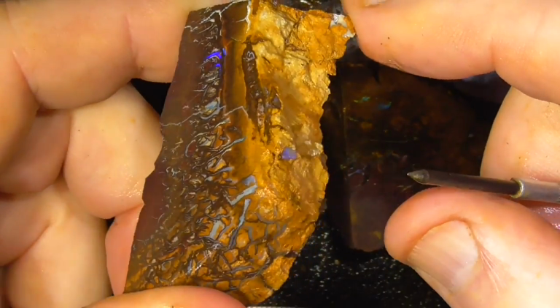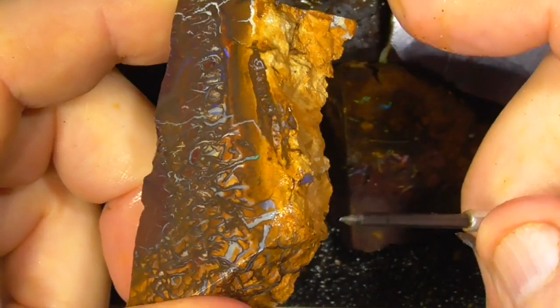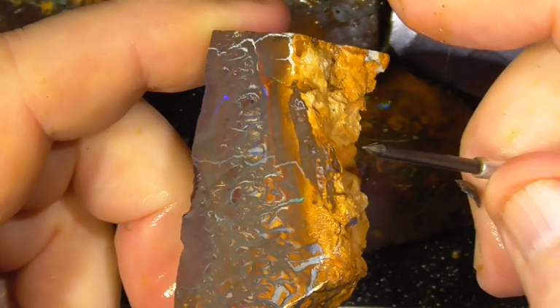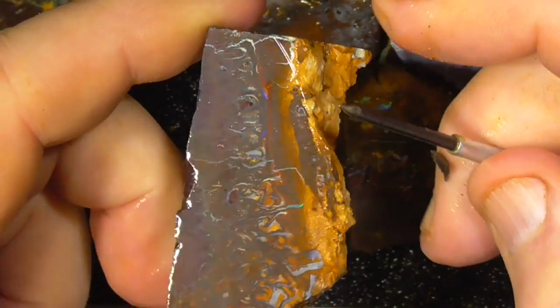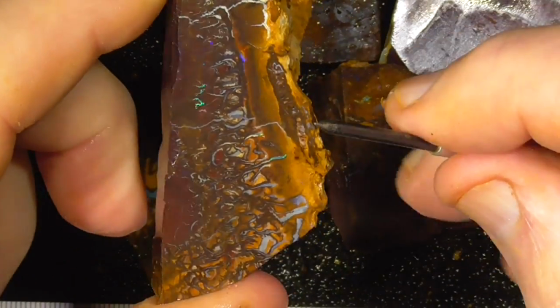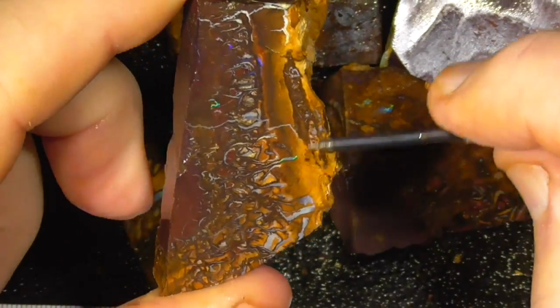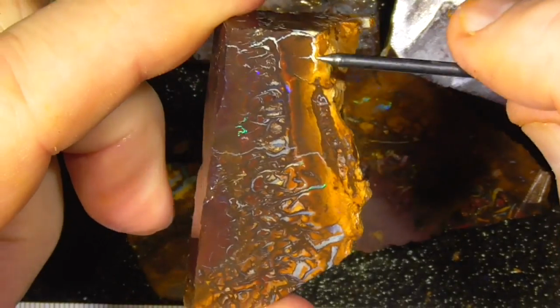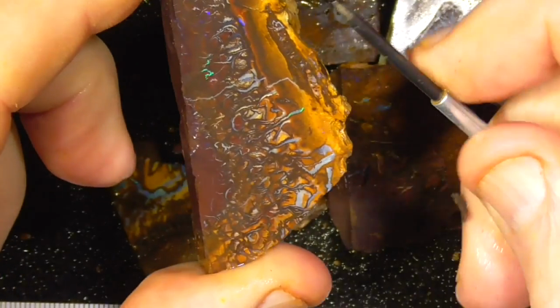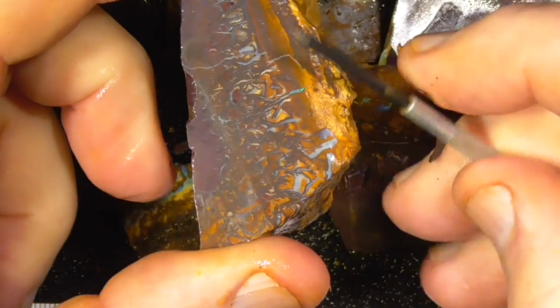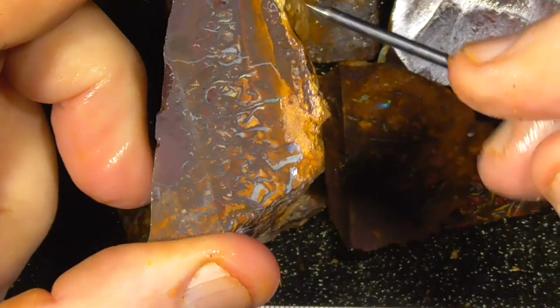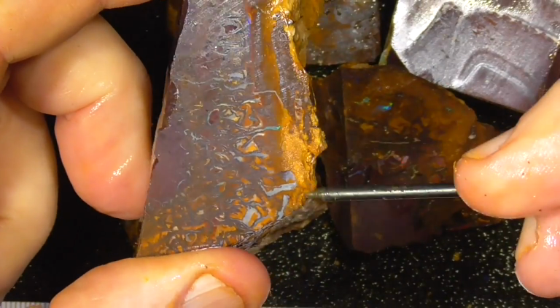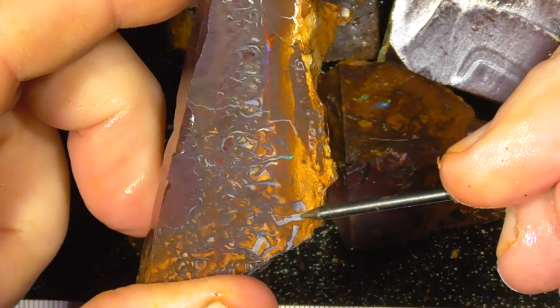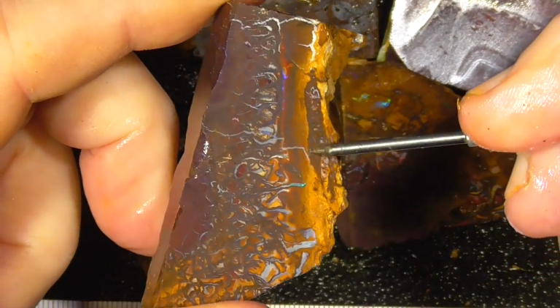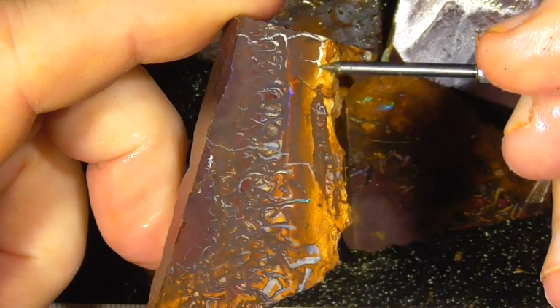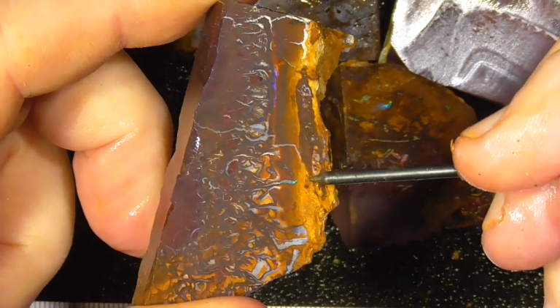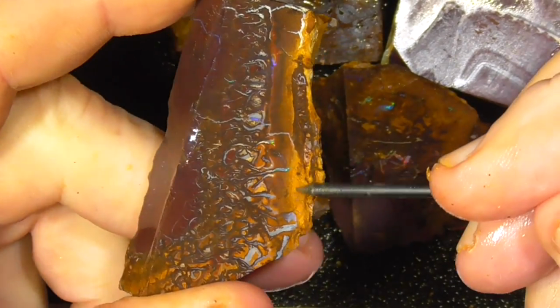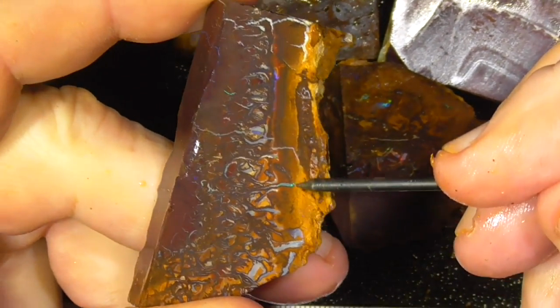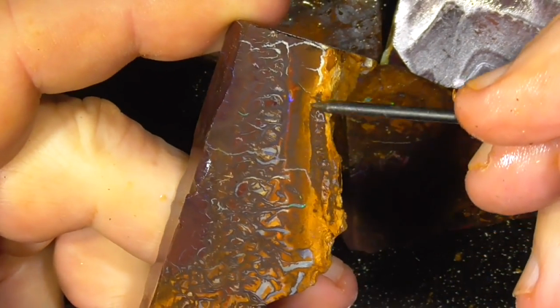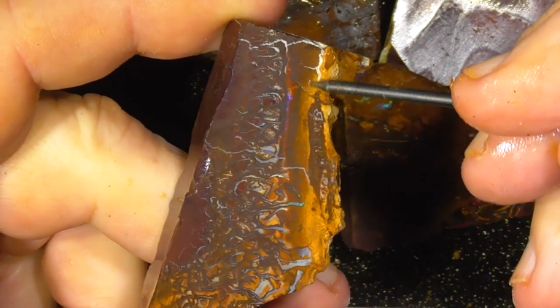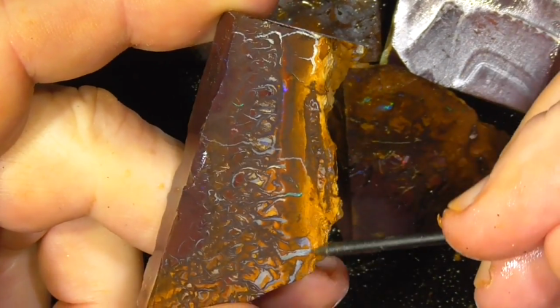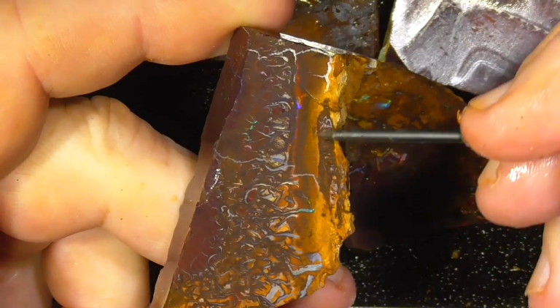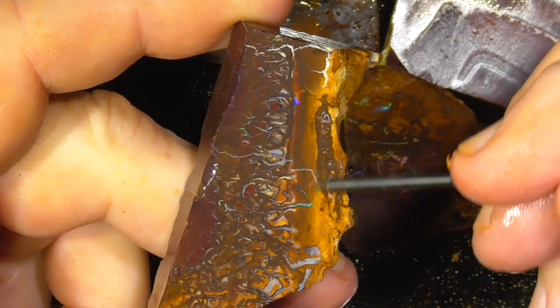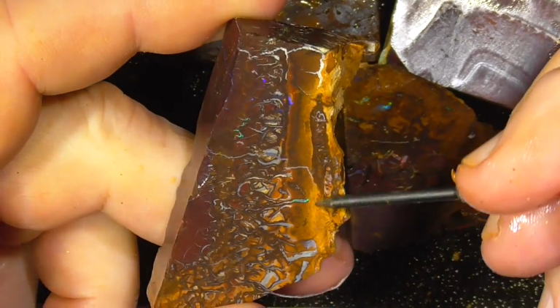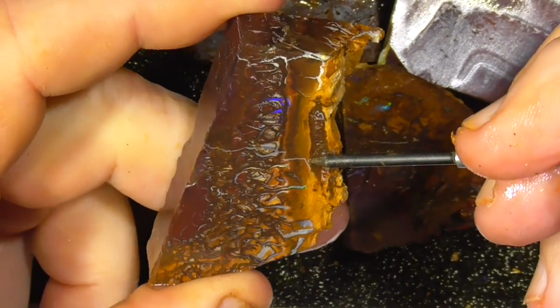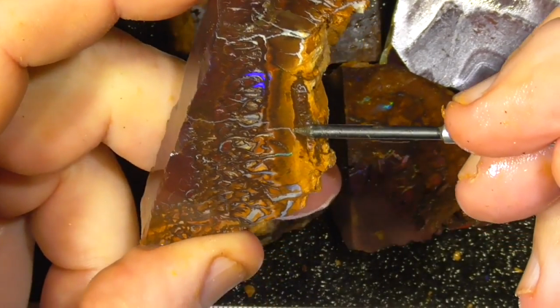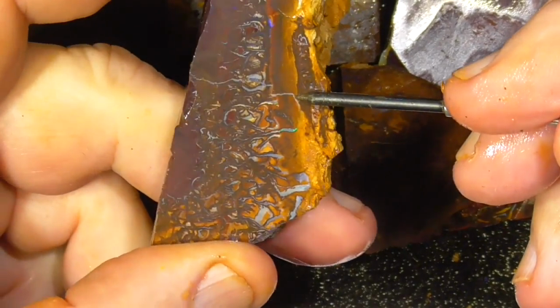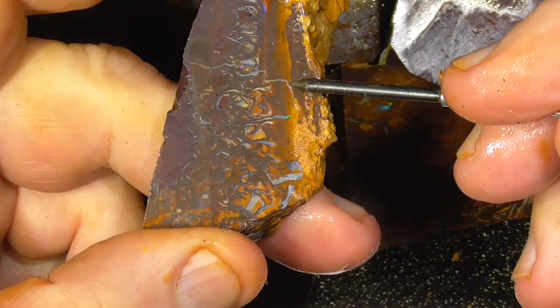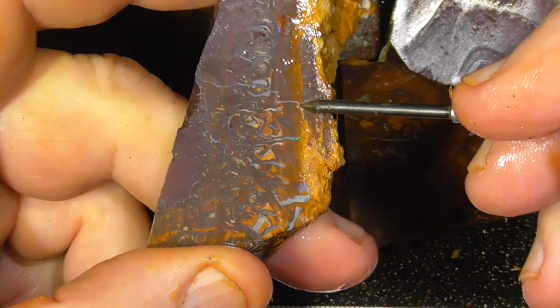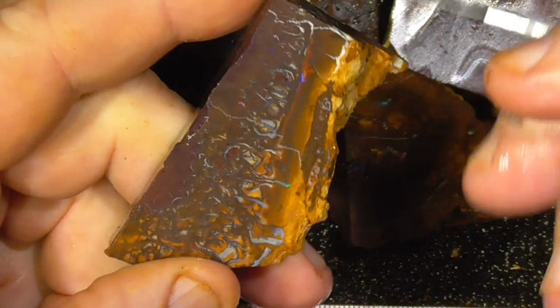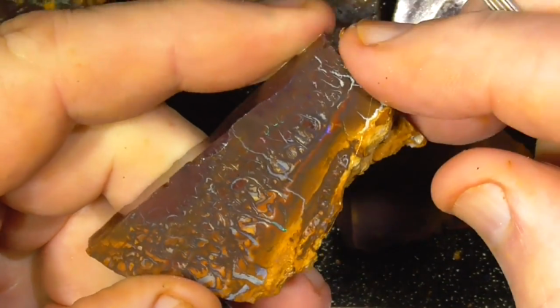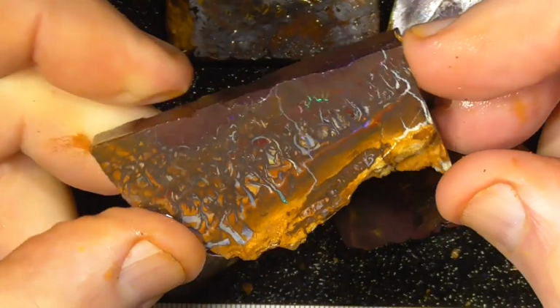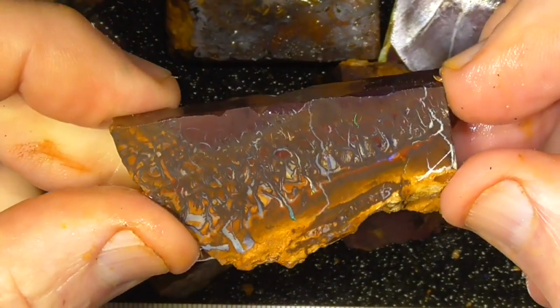Side sloping down there, so there's your pendant shape. Probably that's going to be a bit soft to polish. Quite a nice piece.